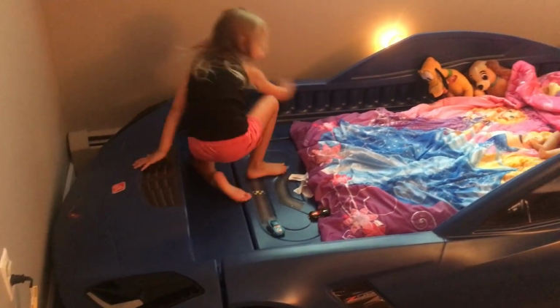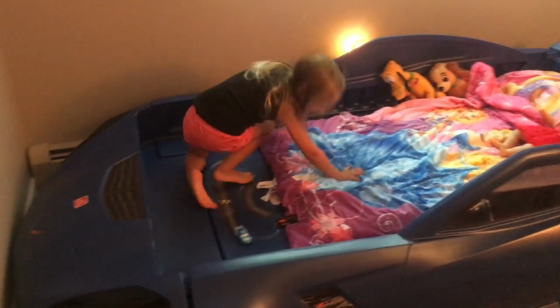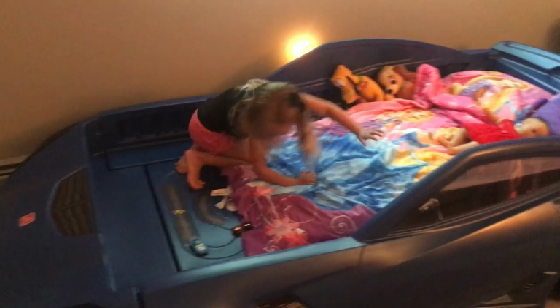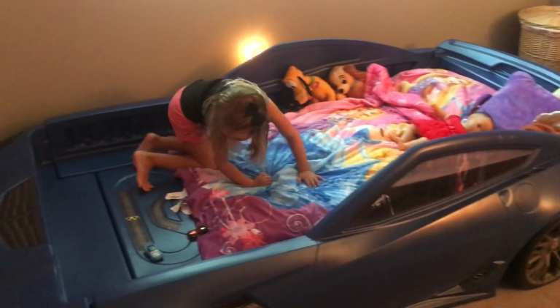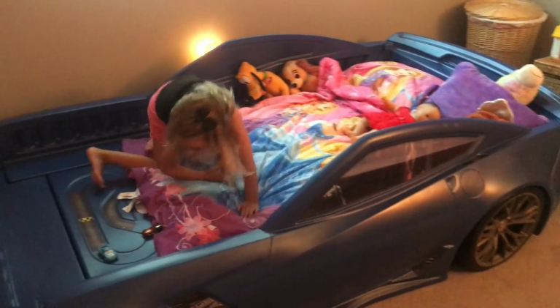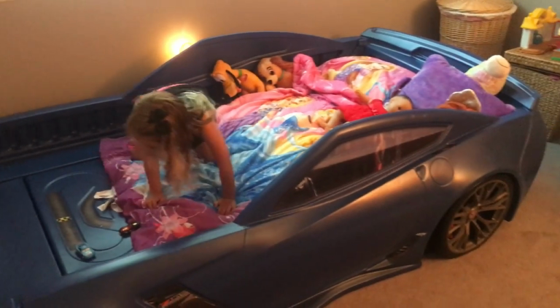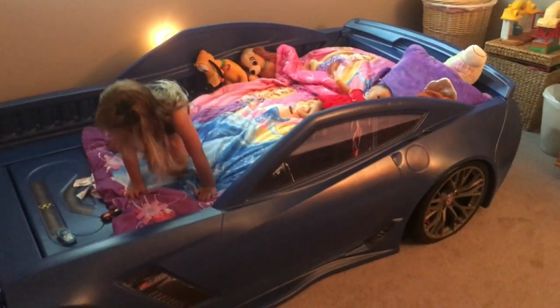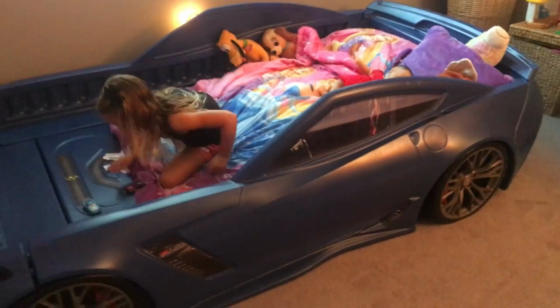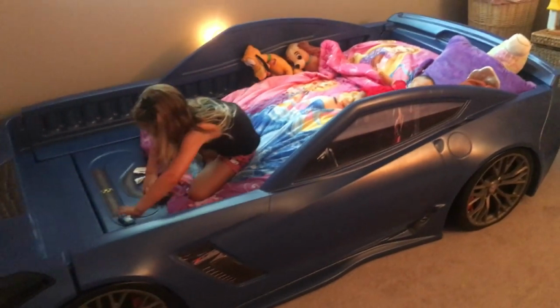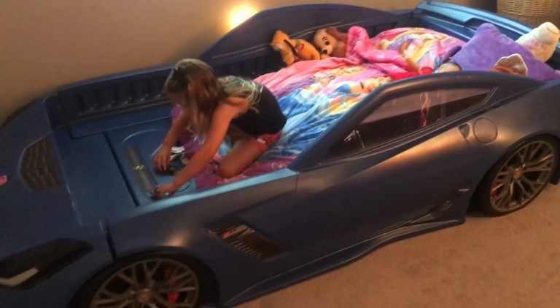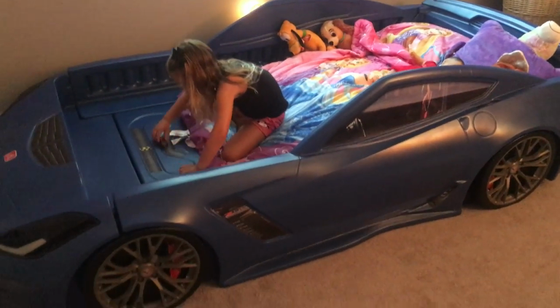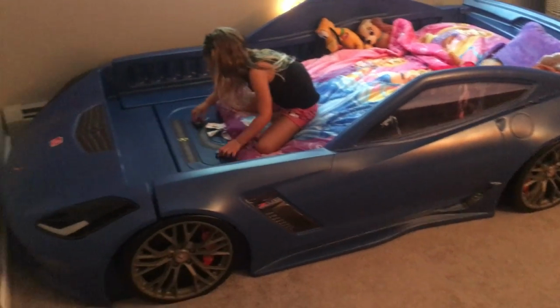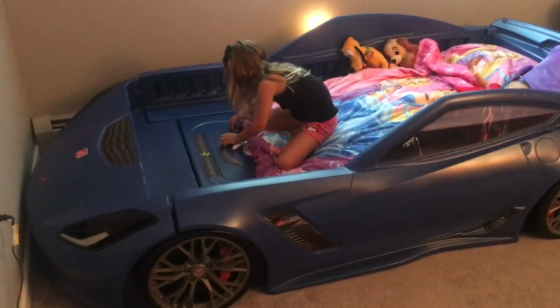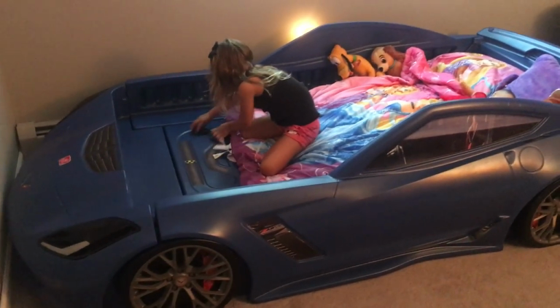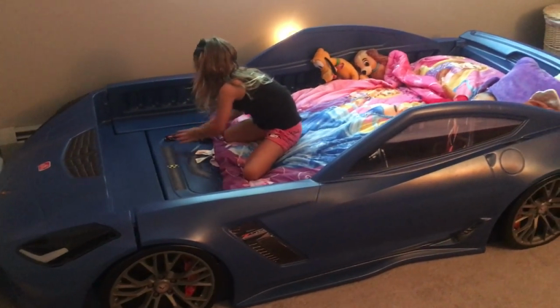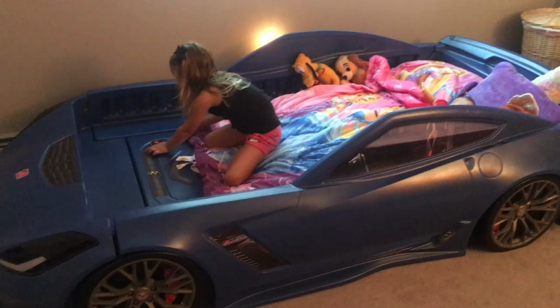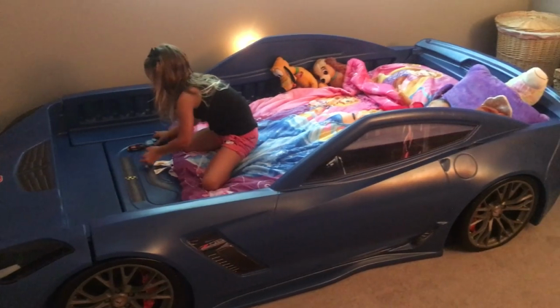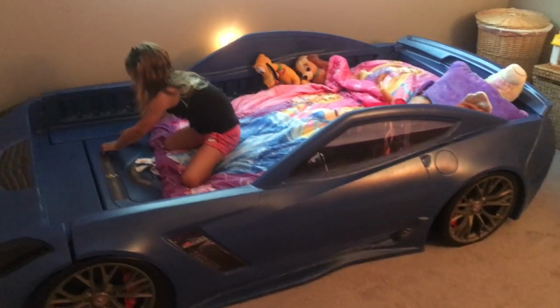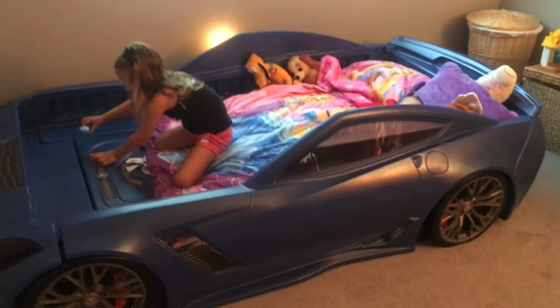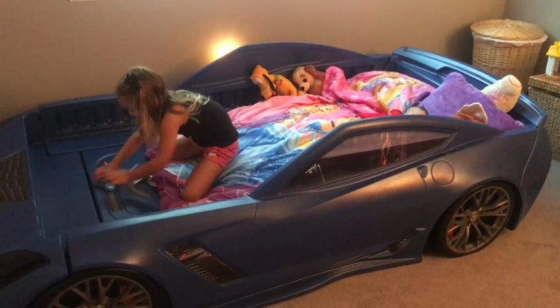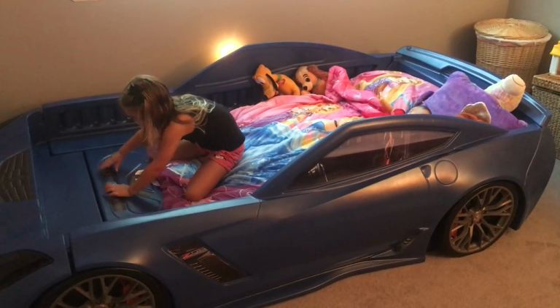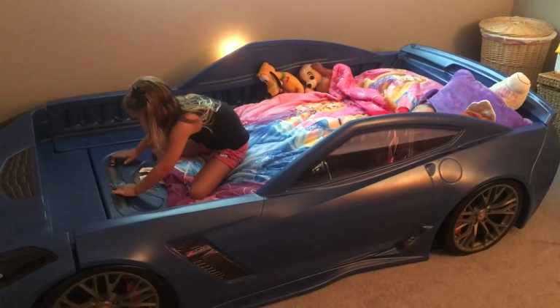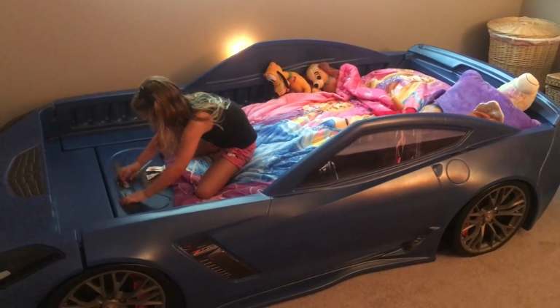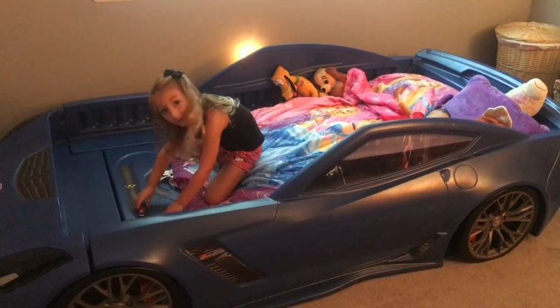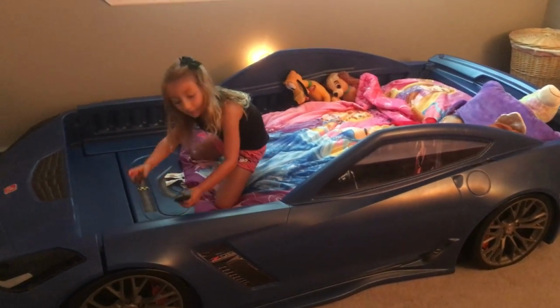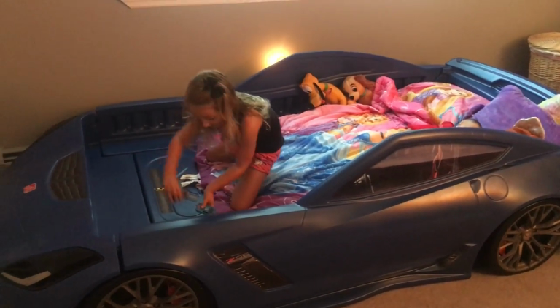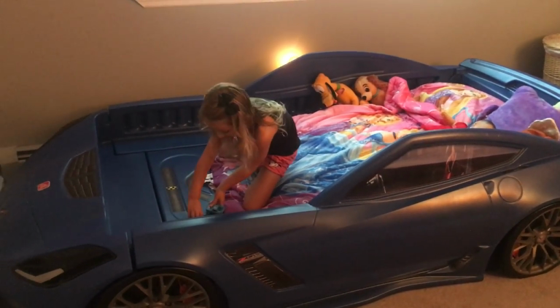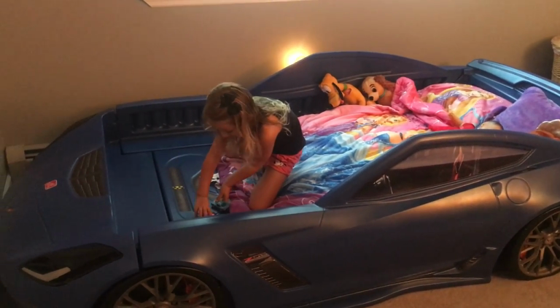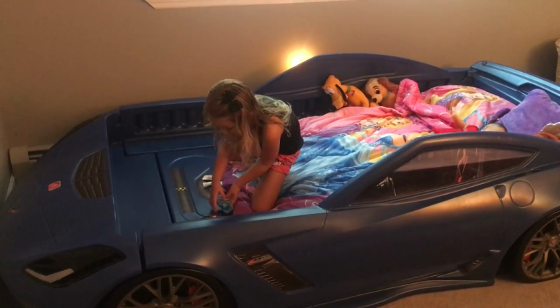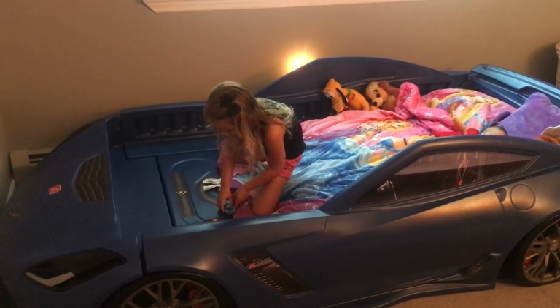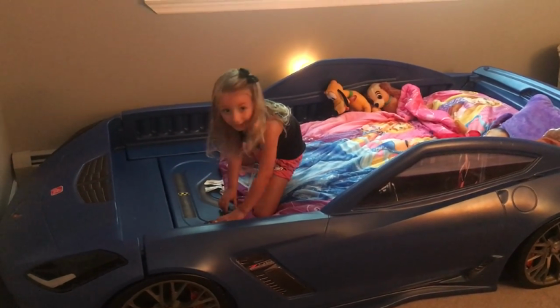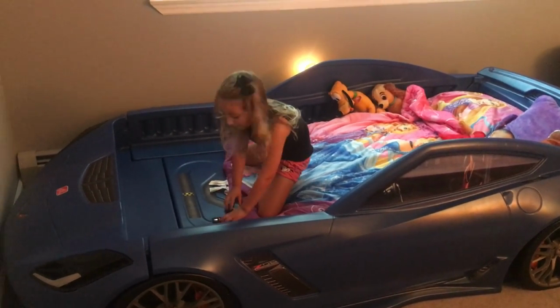She also loves it because it looks realistic, just like her daddy's Corvette sitting in the garage. Thank you, Step 2. Say thank you. Thank you.